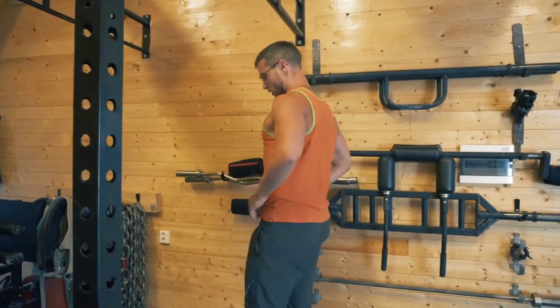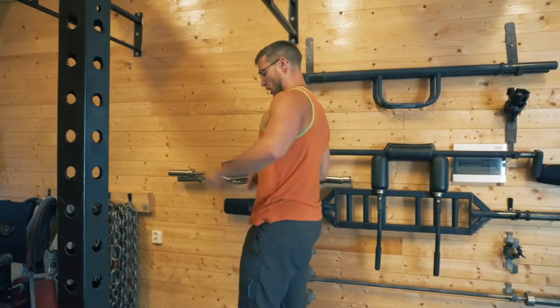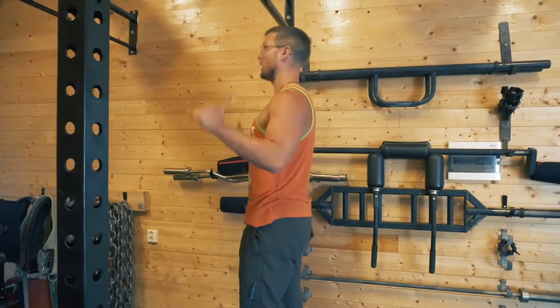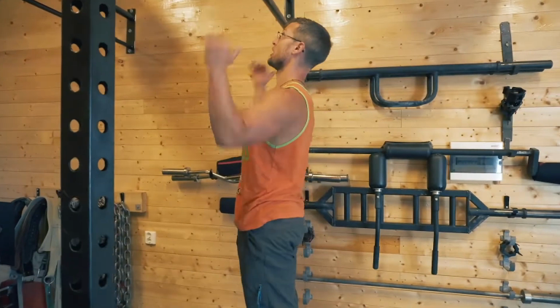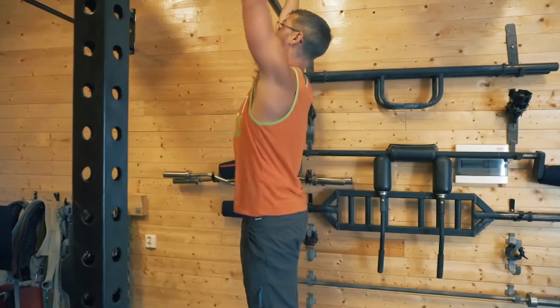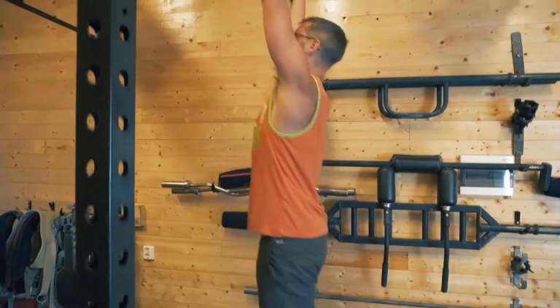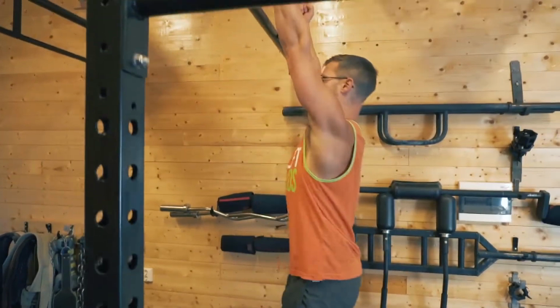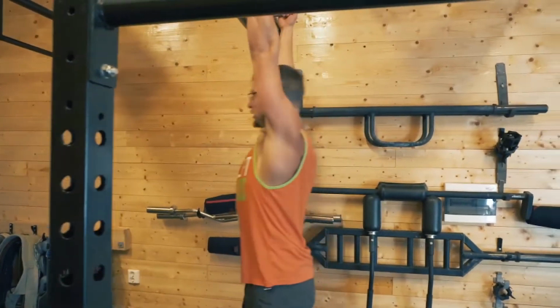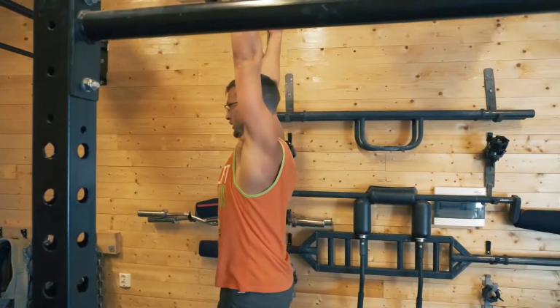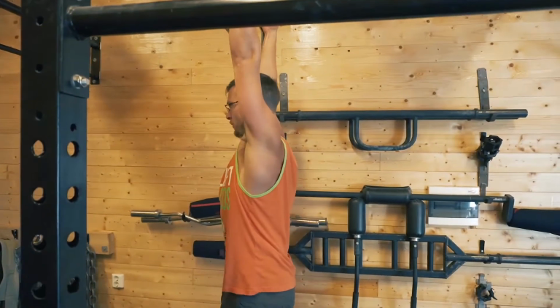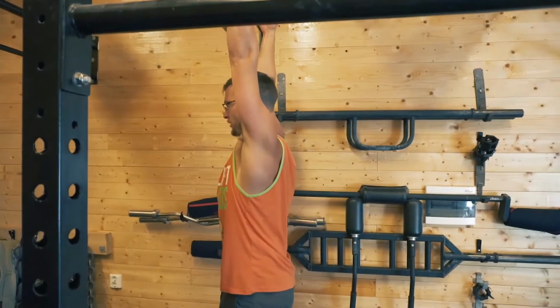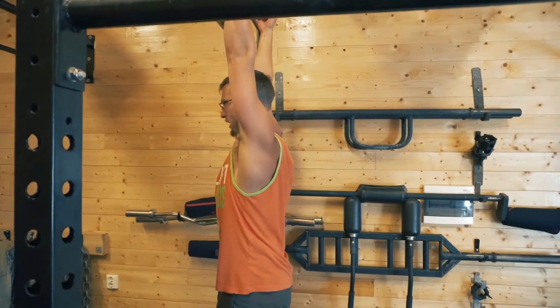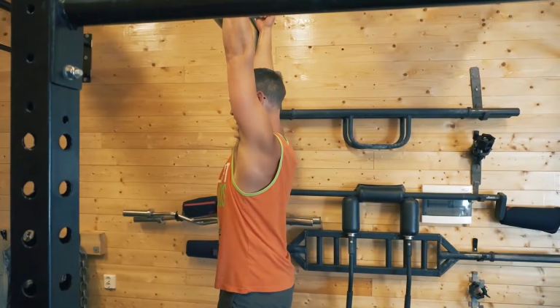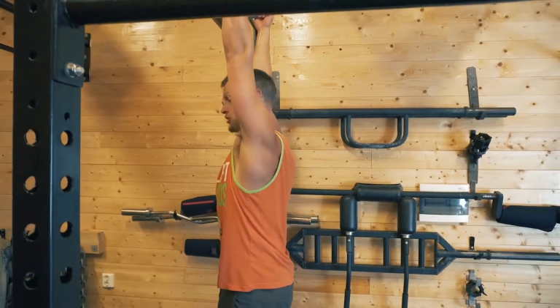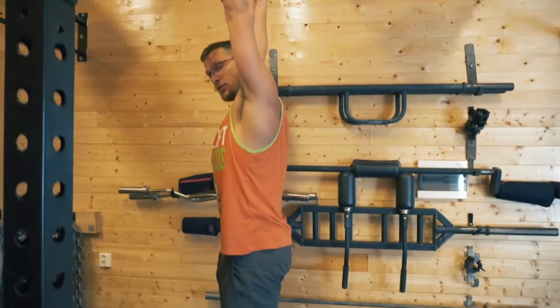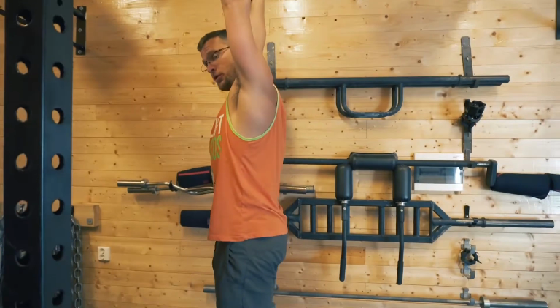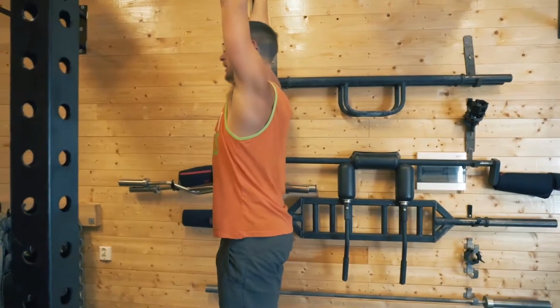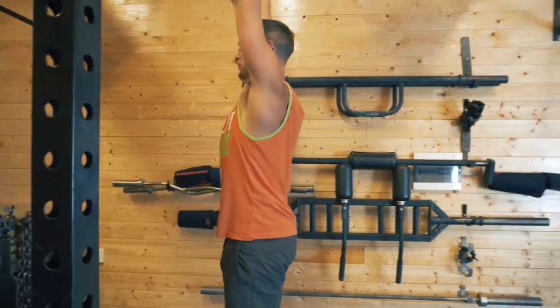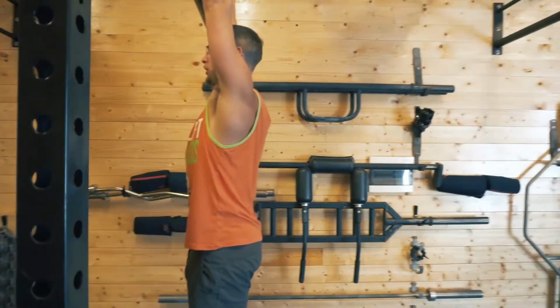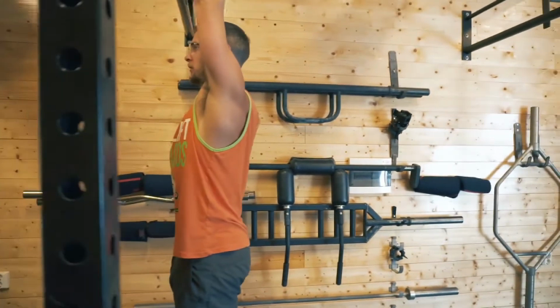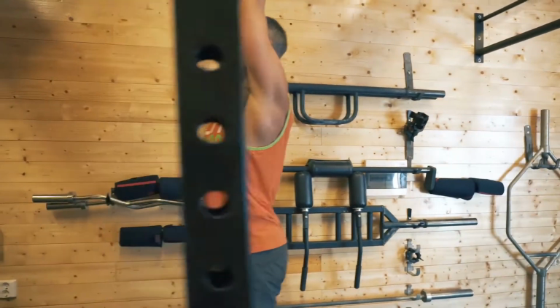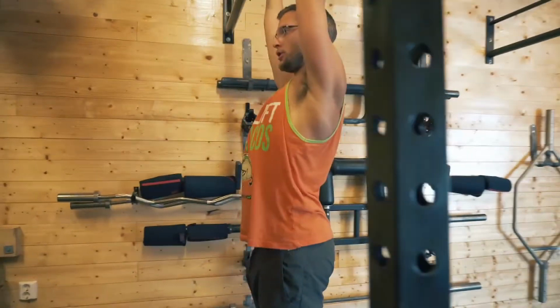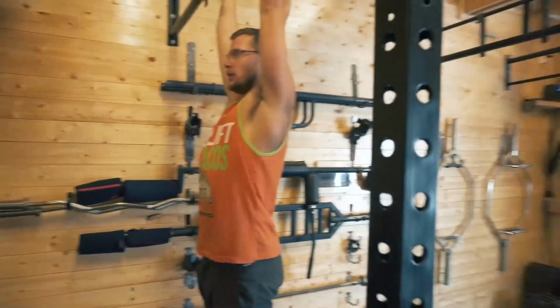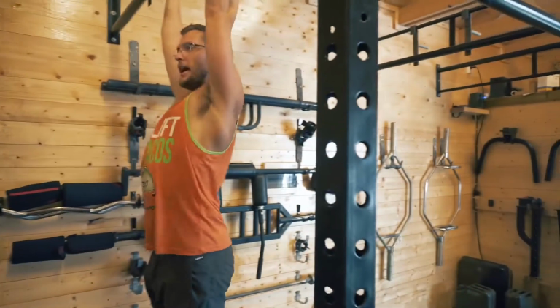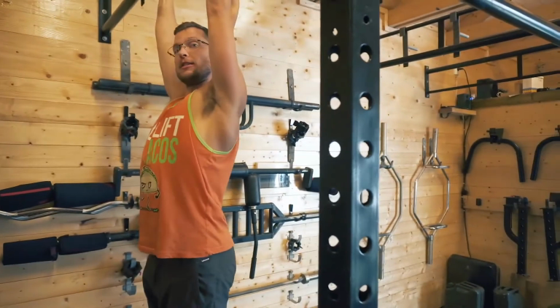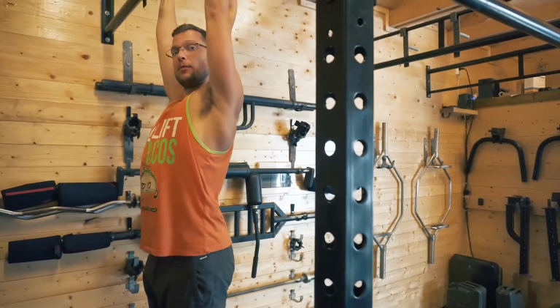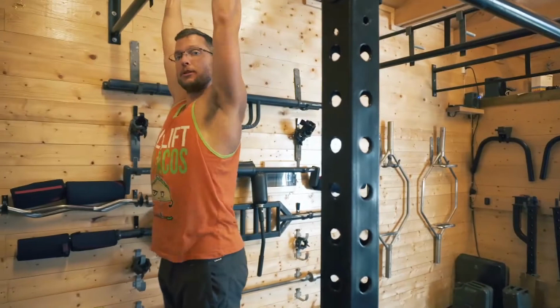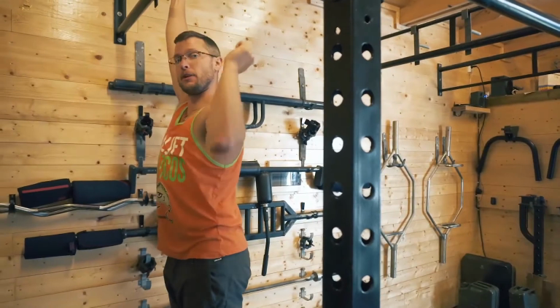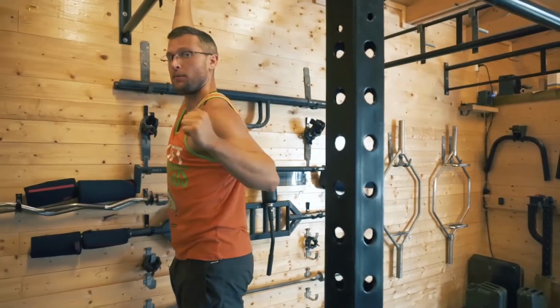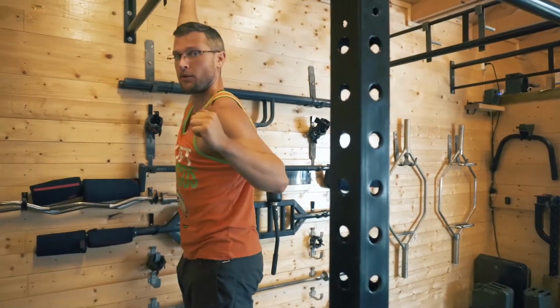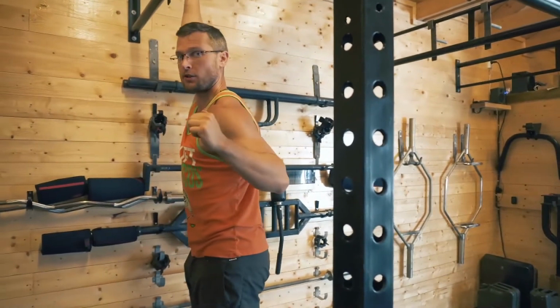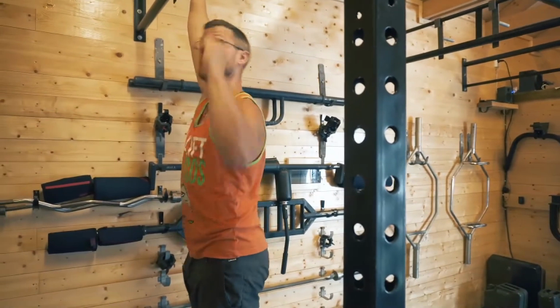Like all pull-ups with our setup, we want to make sure our body is straight, our chin is neutral, and then when we're pulling, we engage the lat on the side we're pulling with. We don't want to end up with a rounded shoulder here.